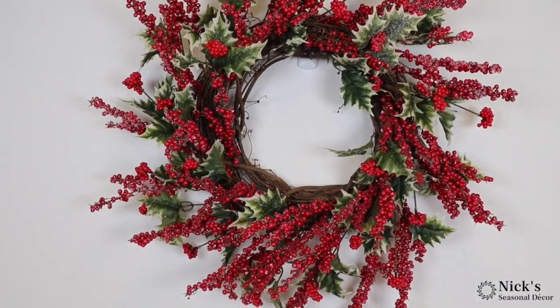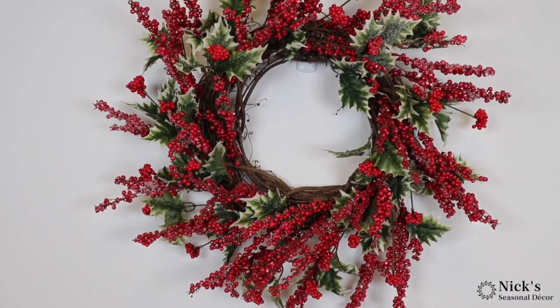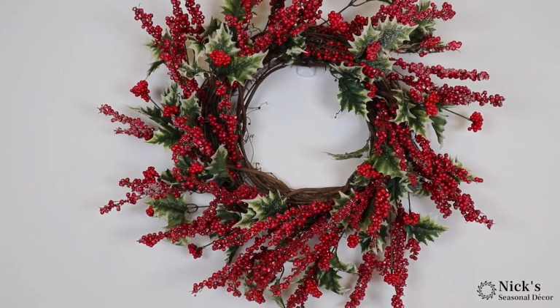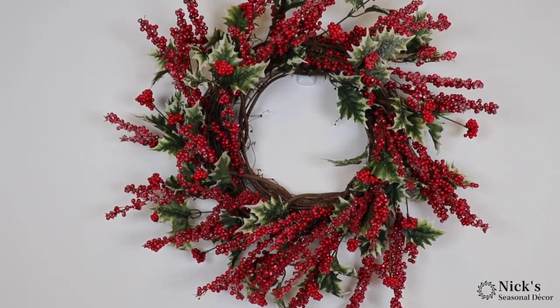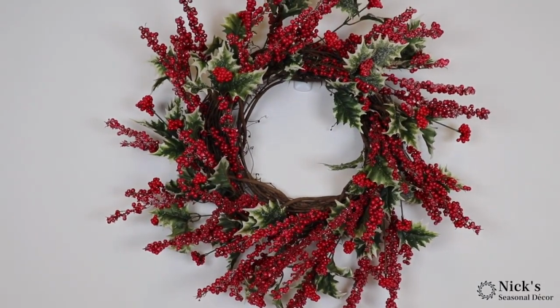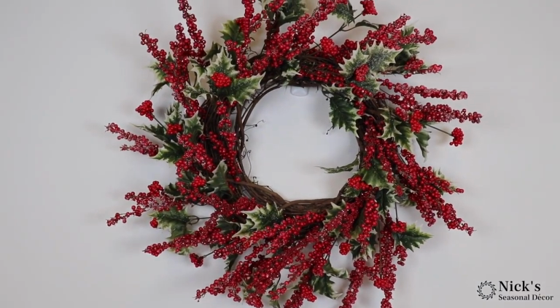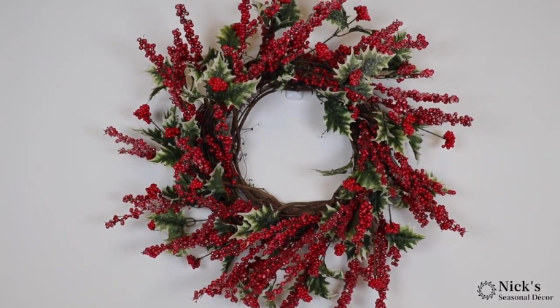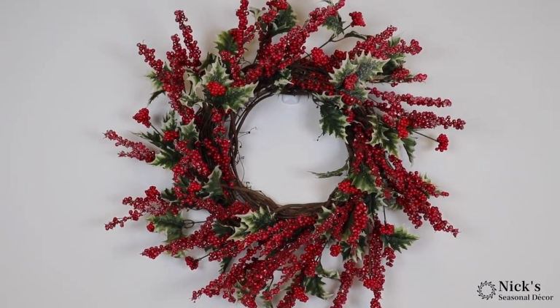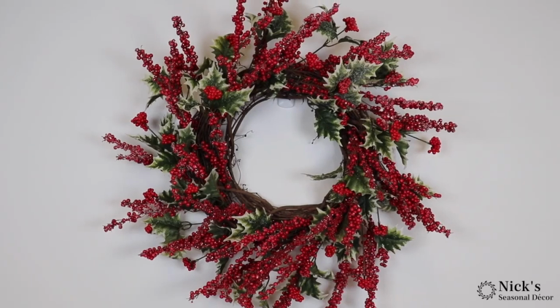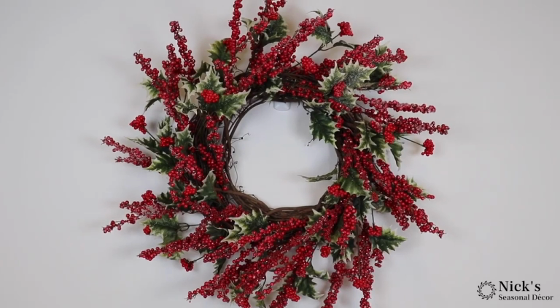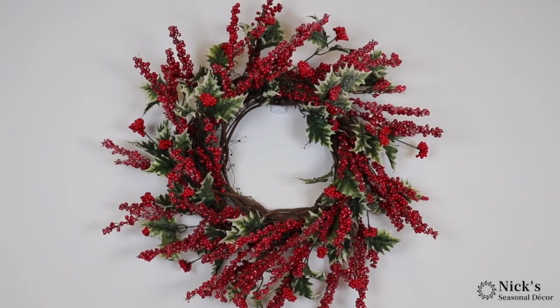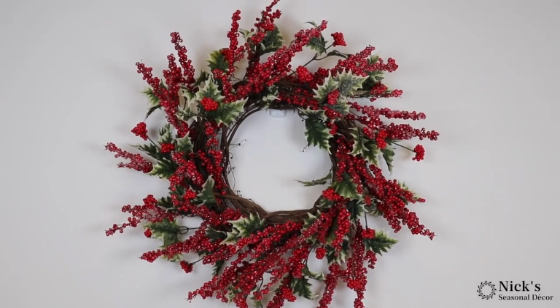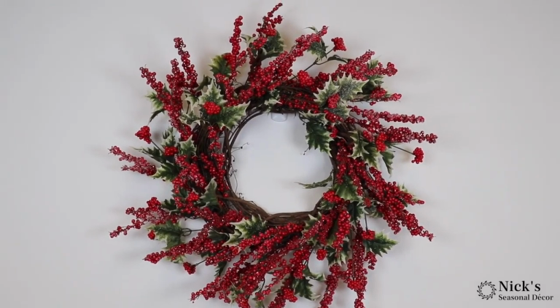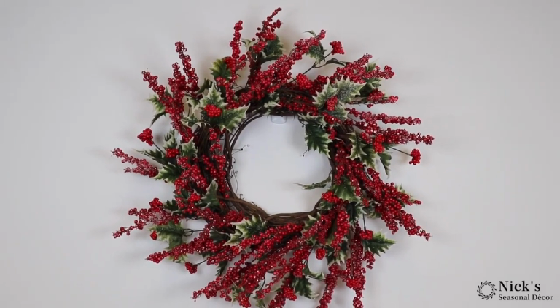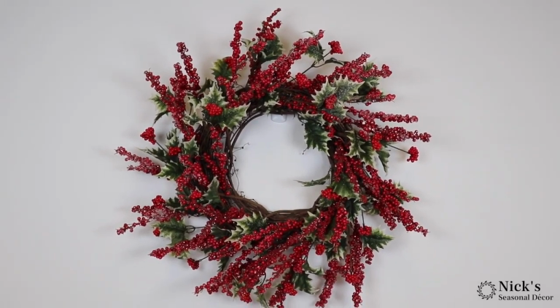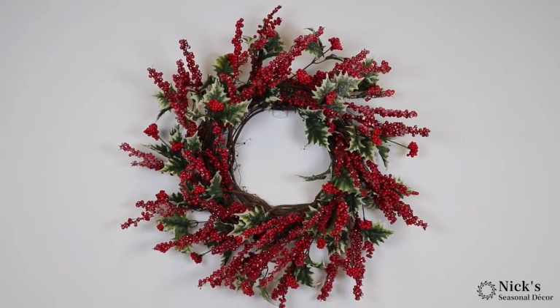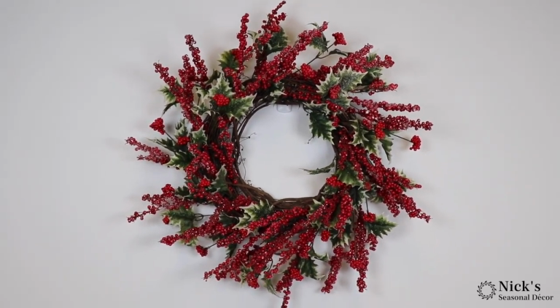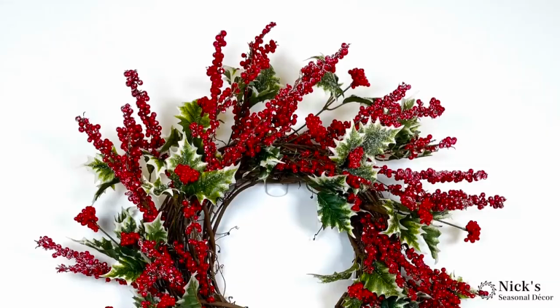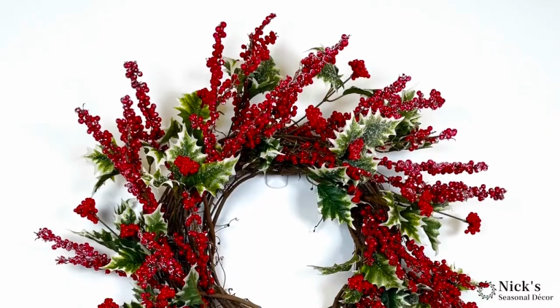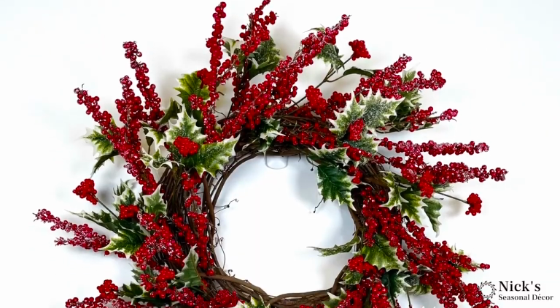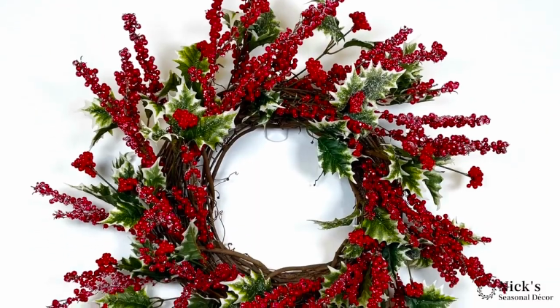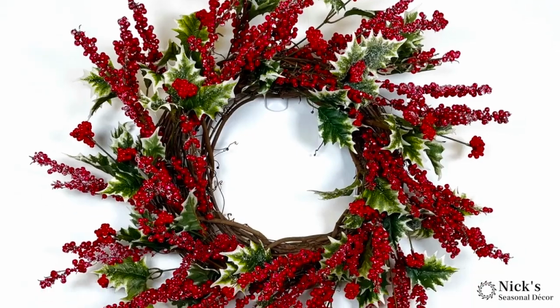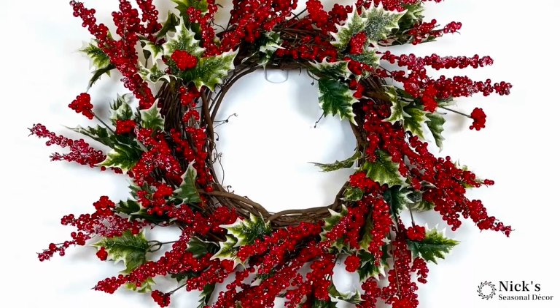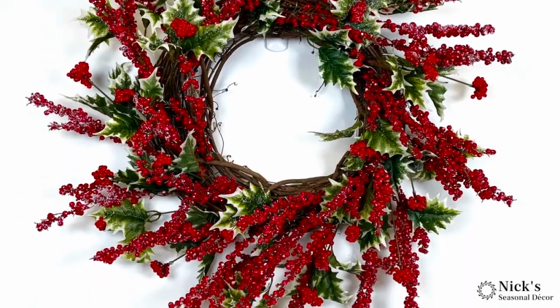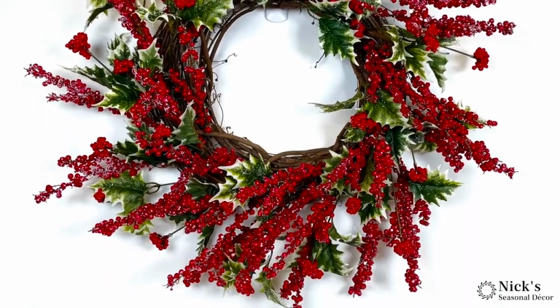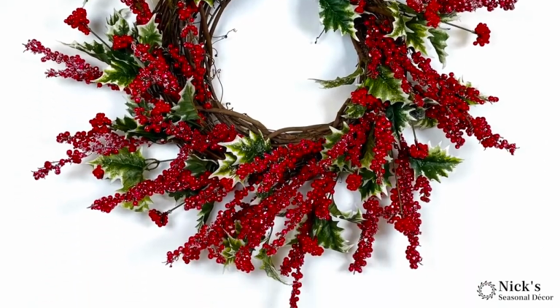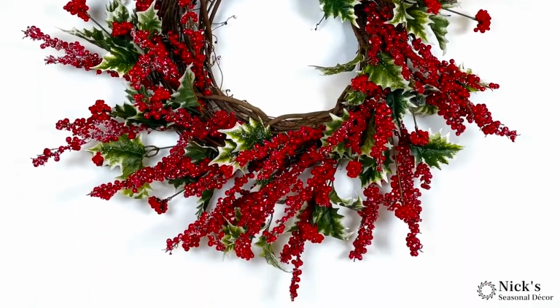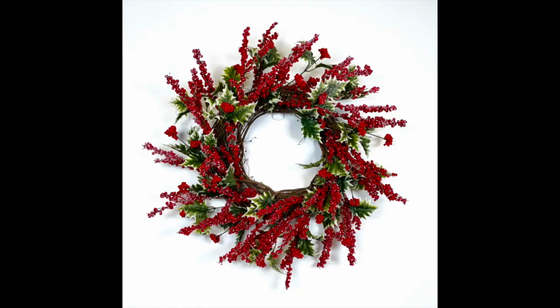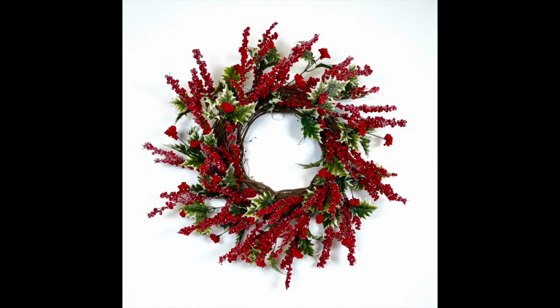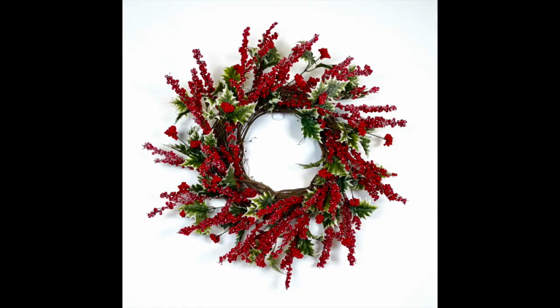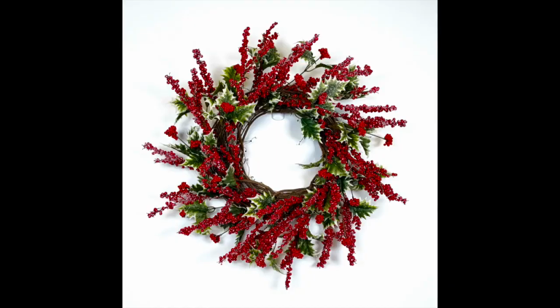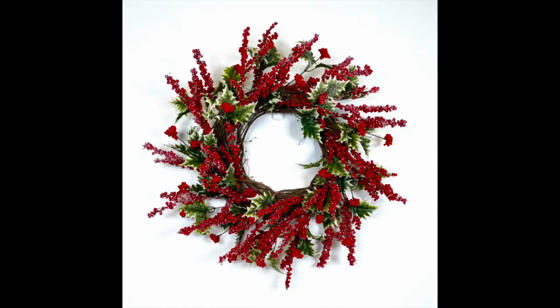Thank you all so much for watching. This is Nick Kratikos of Nick's Seasonal Decor. Be sure to hit that like and share button if you like this tutorial, and follow us on our other social media accounts as well. Bye everyone — I hope you have a great day and happy holidays!